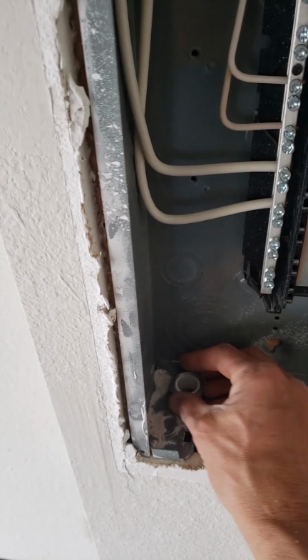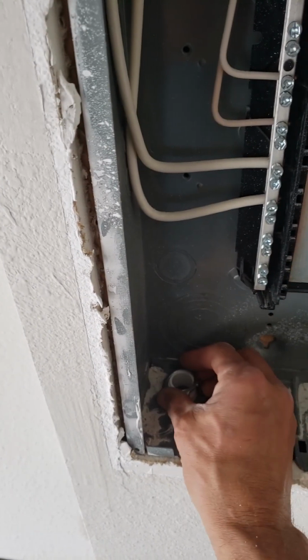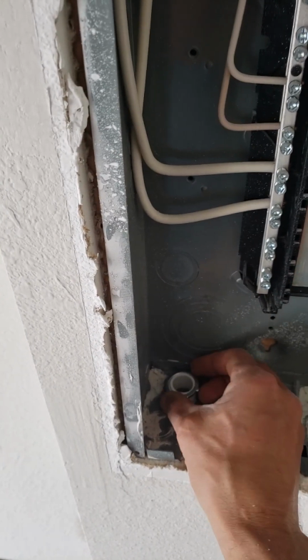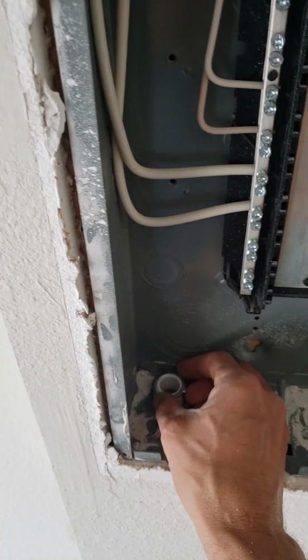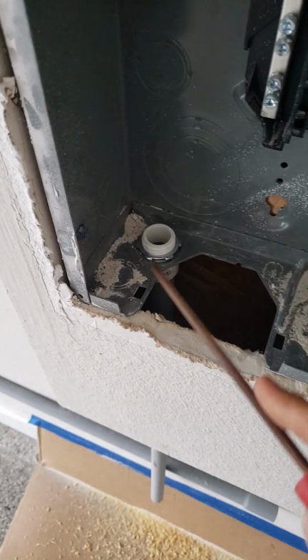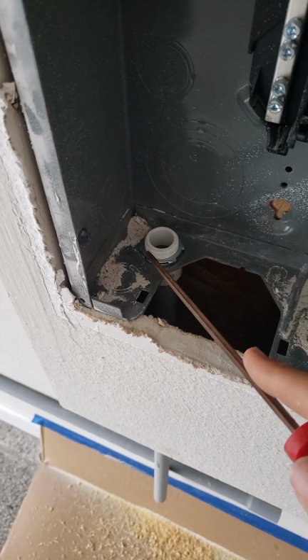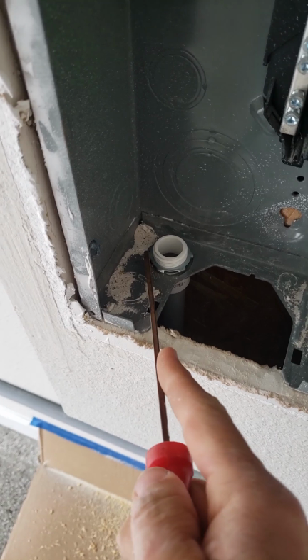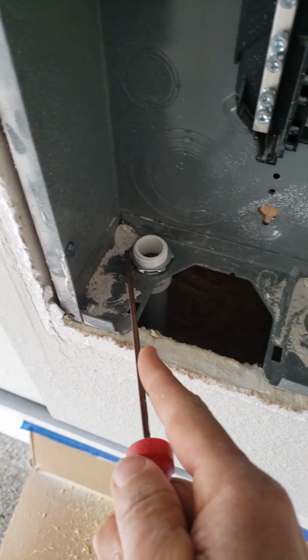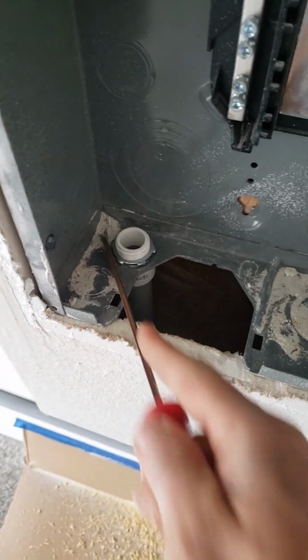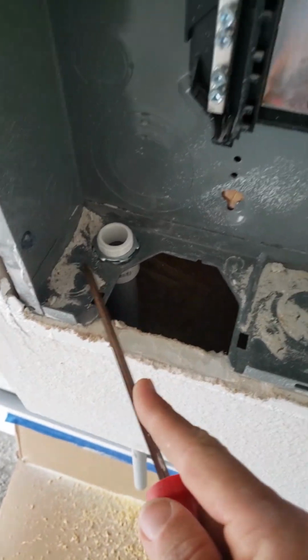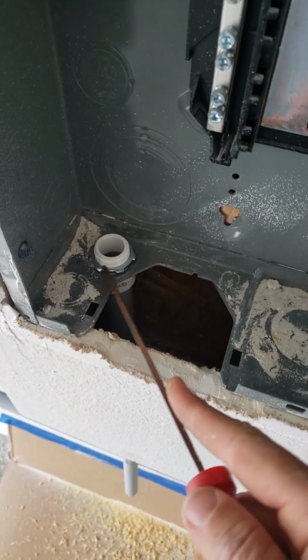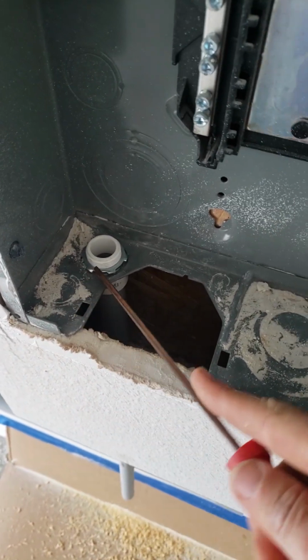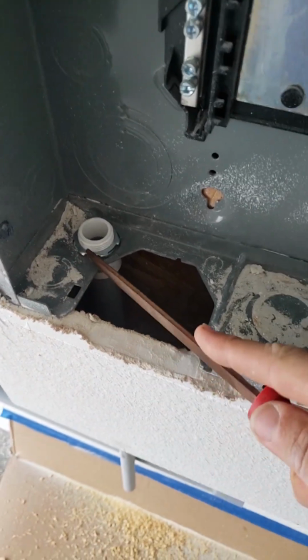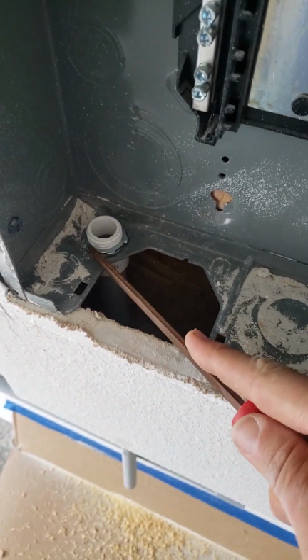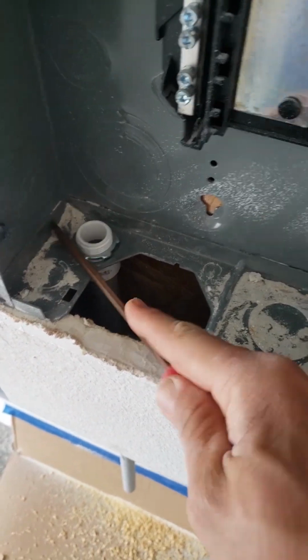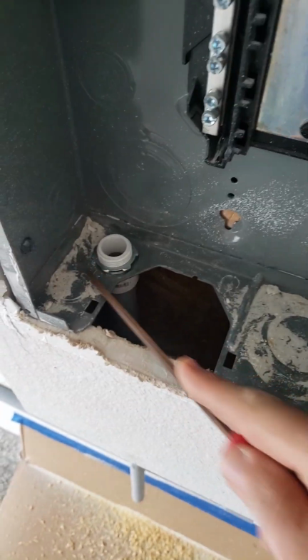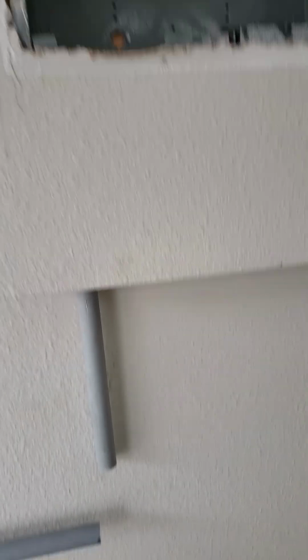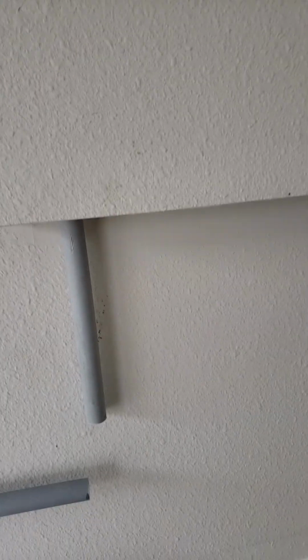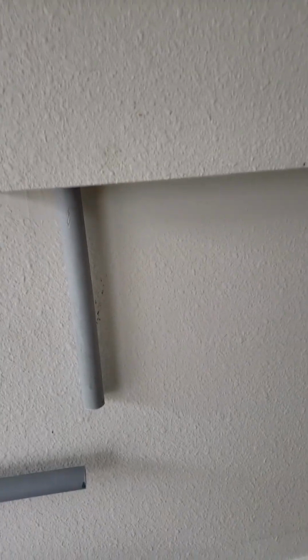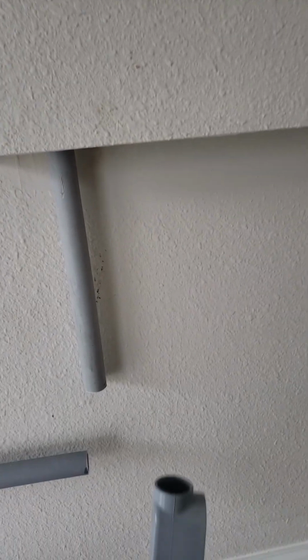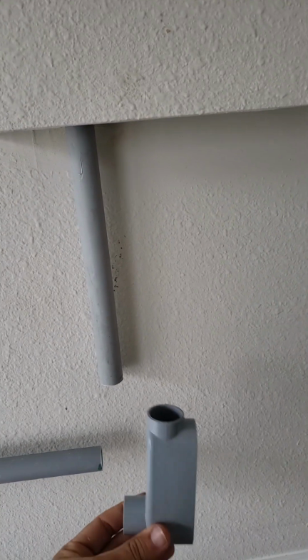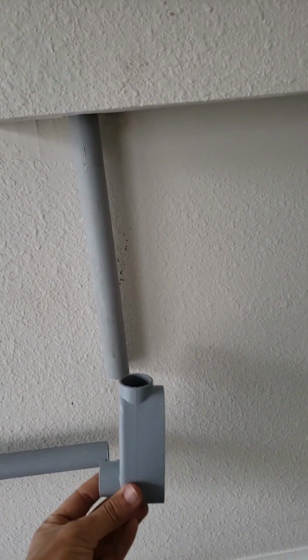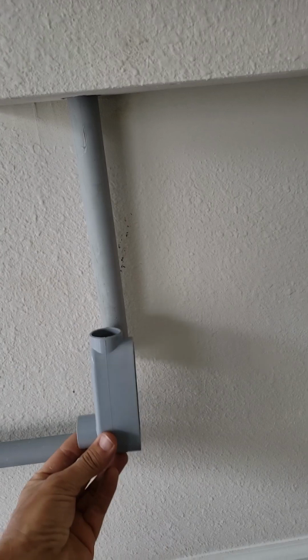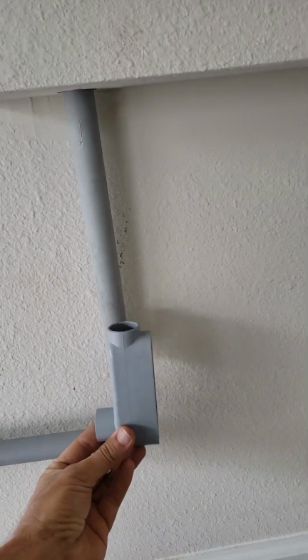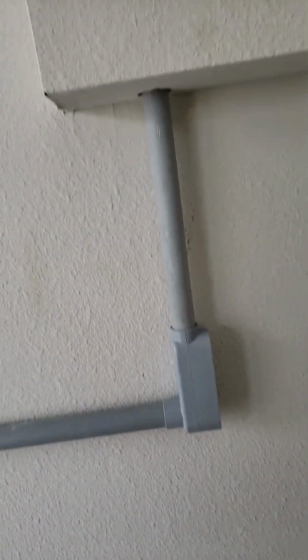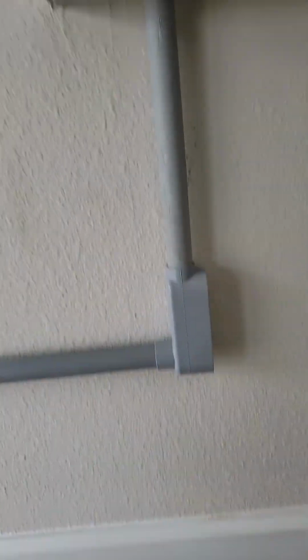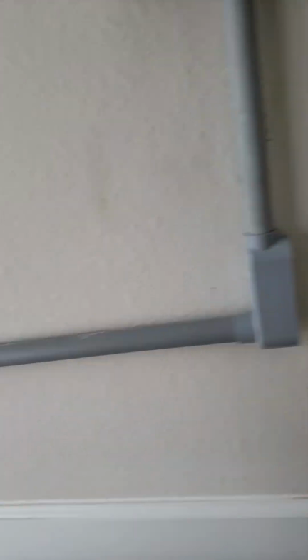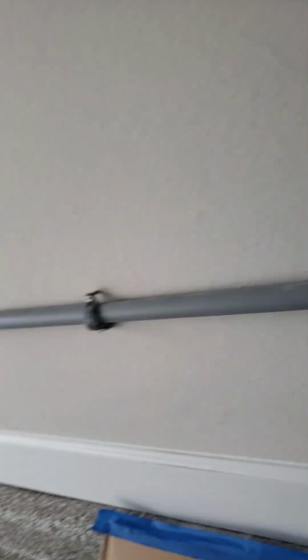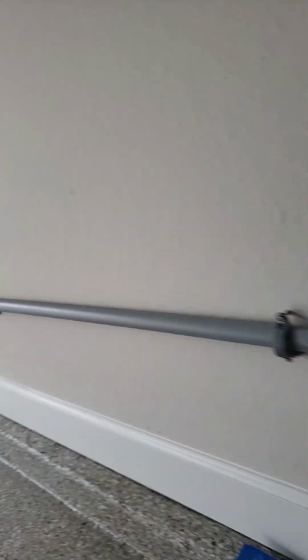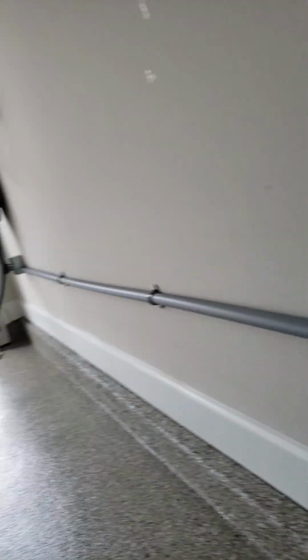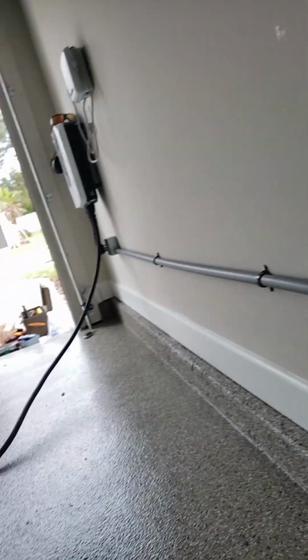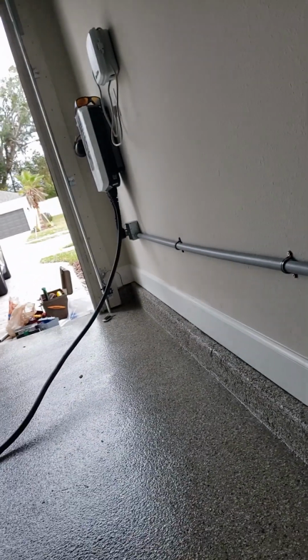I ran one of these bad boys on. Ran out of gray conduit, so I'll just use a piece of PVC here. Now I'm going to put this LB in. There we go. And then I can pull my wires through.